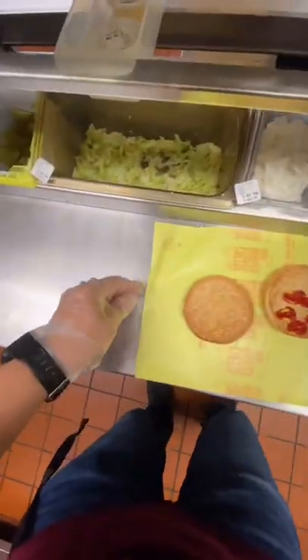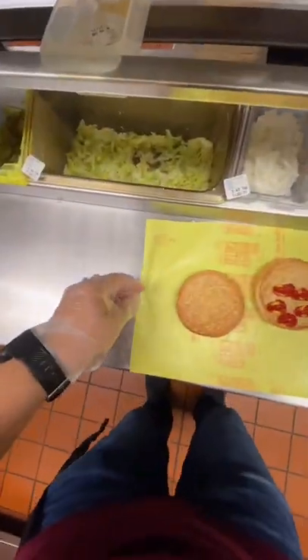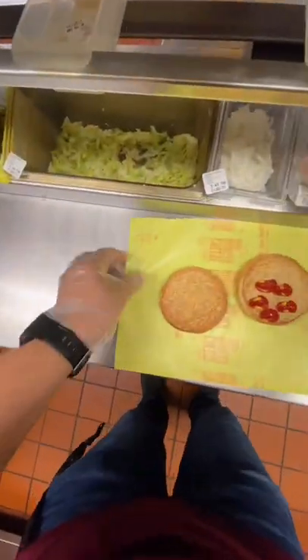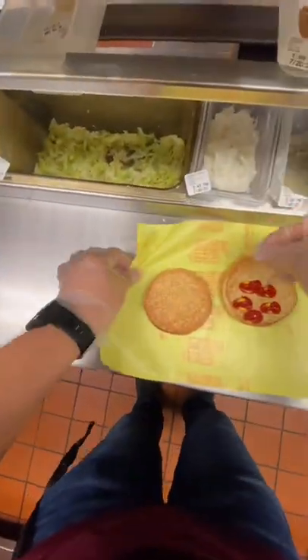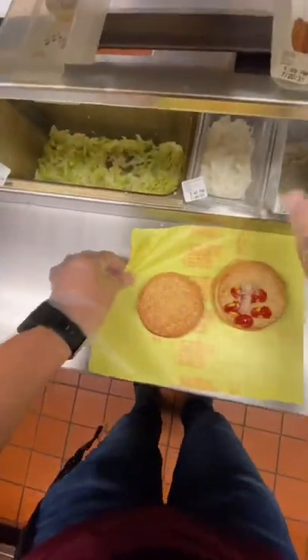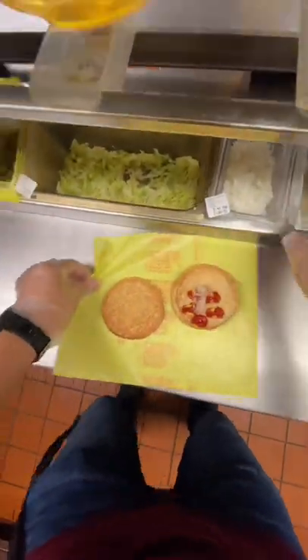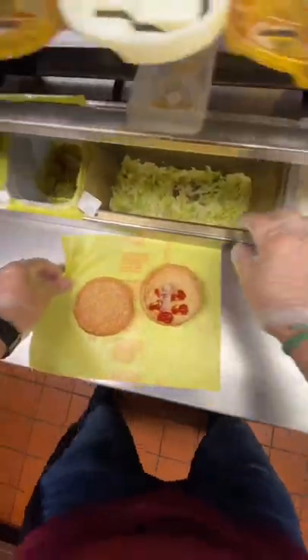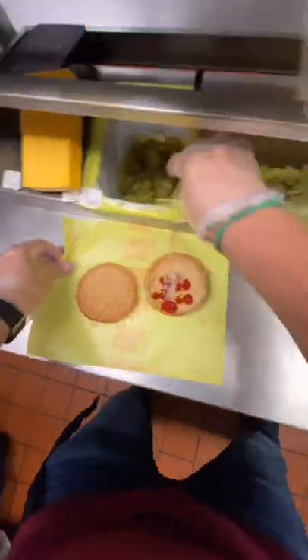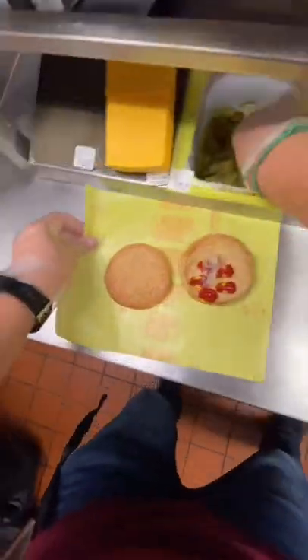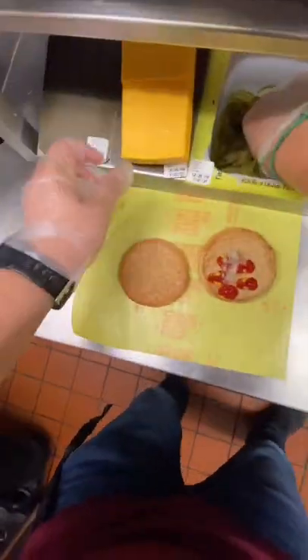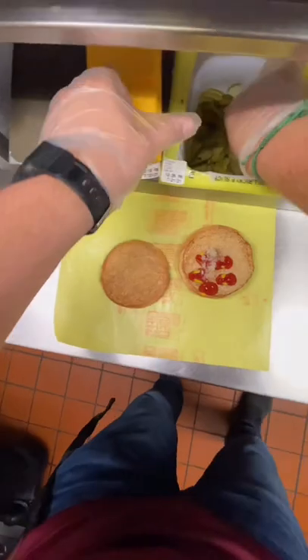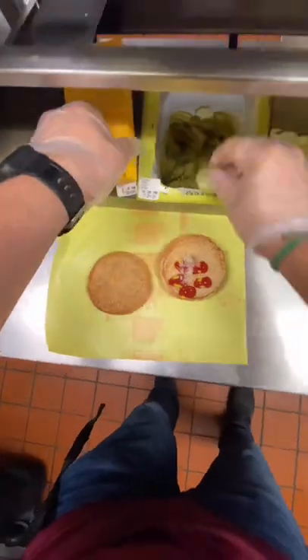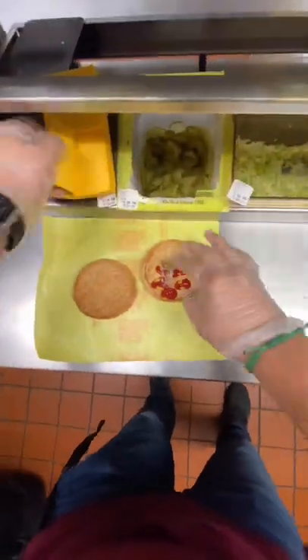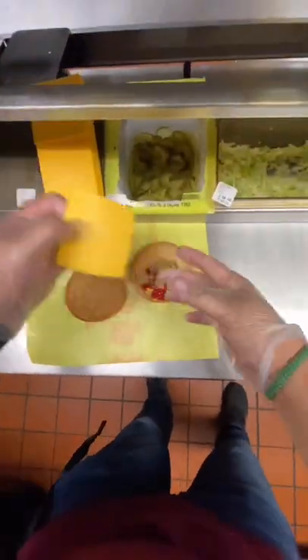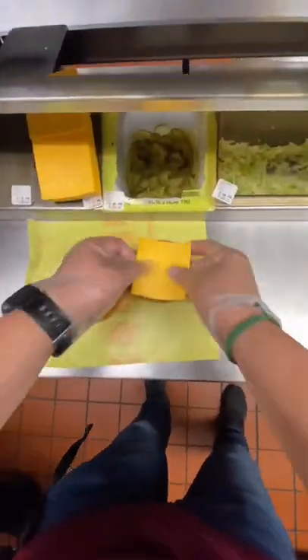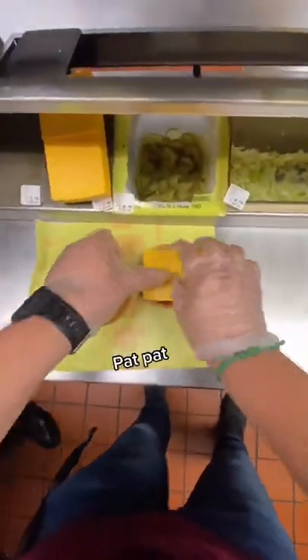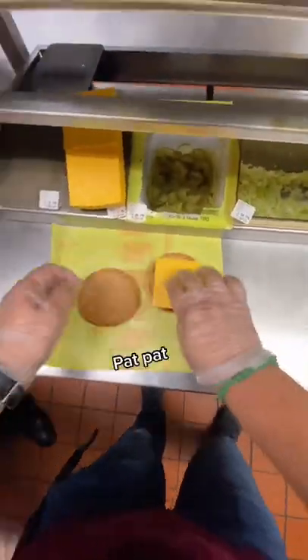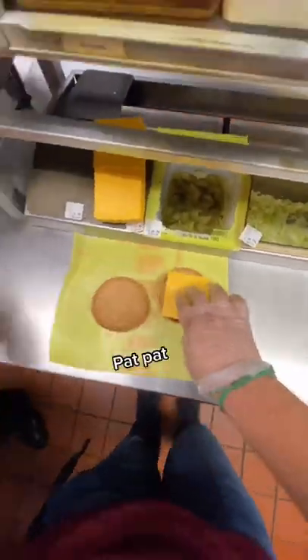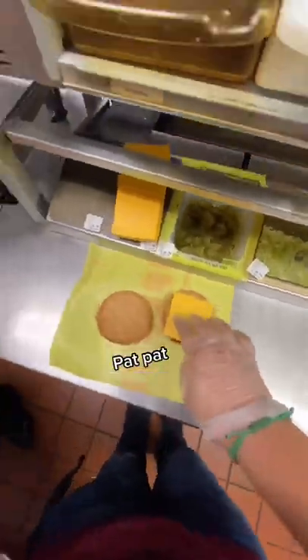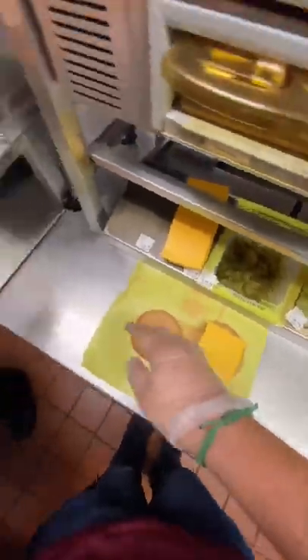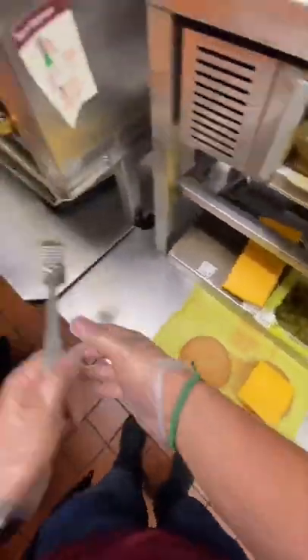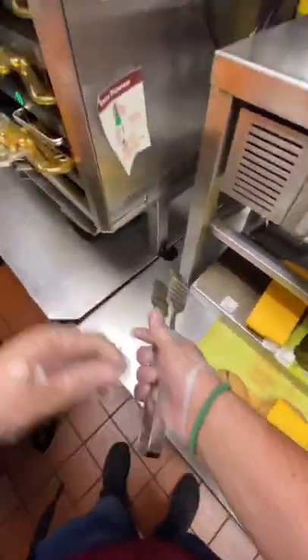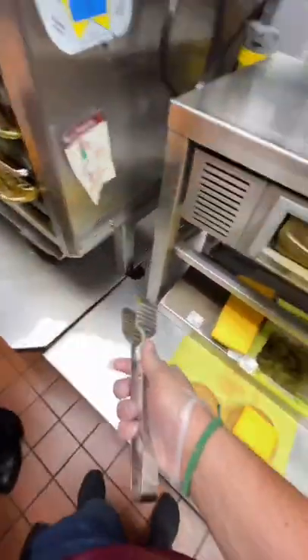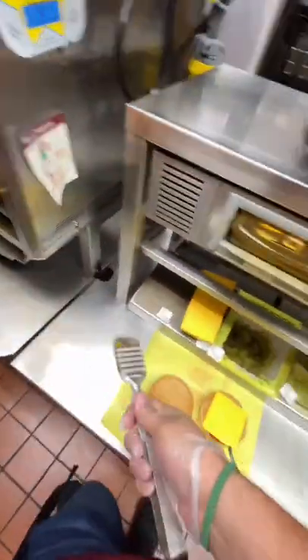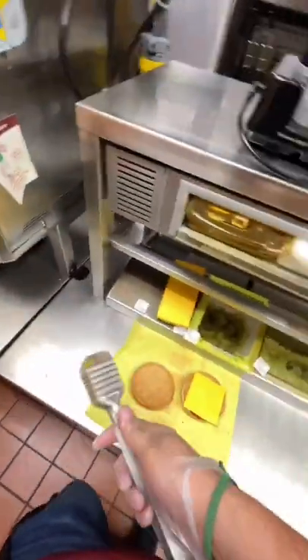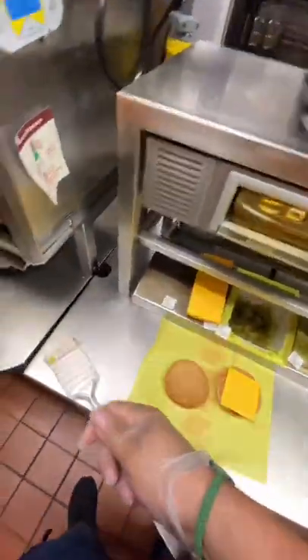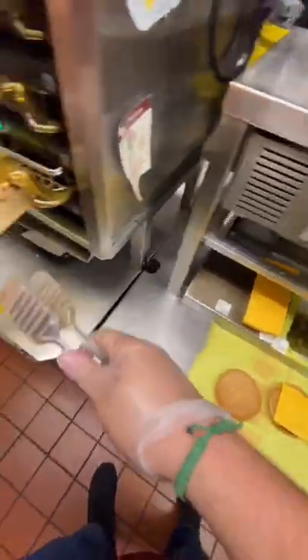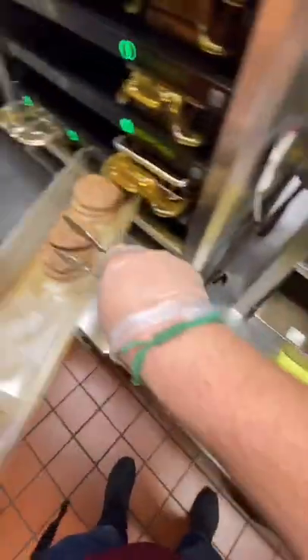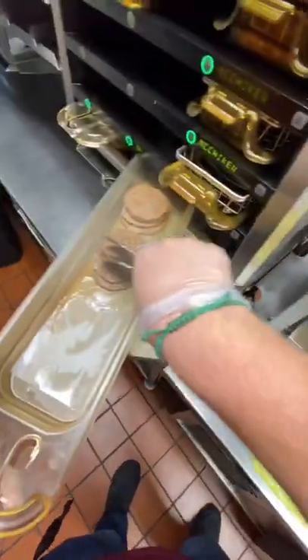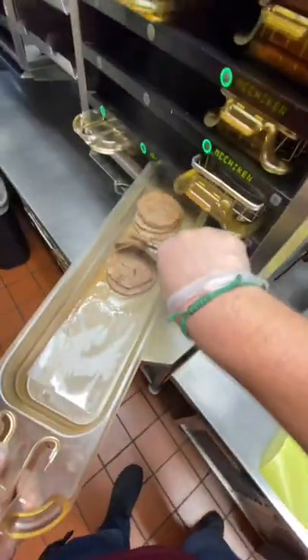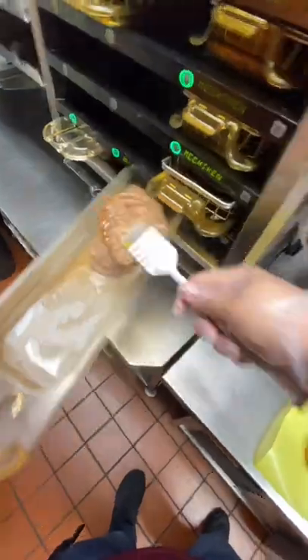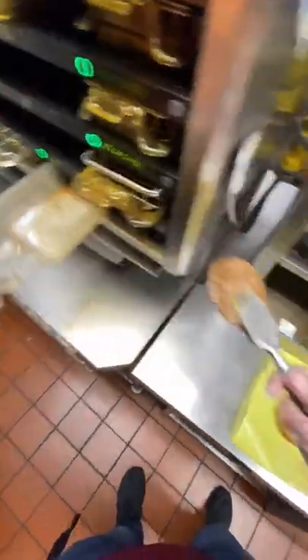I might get some heat over this, but the cheeseburger calls for only one pickle. Then you add your cheese. On a side note, you can order extra pickles if one pickle isn't enough for you.